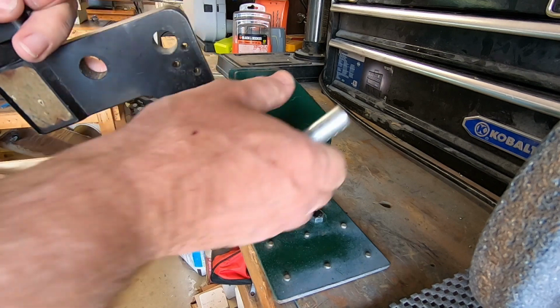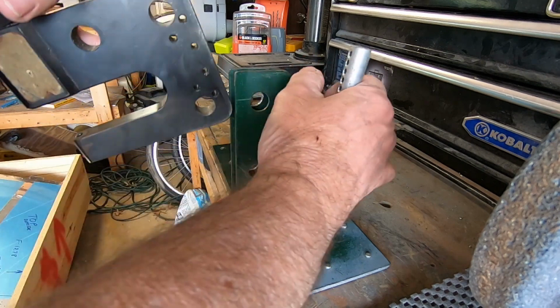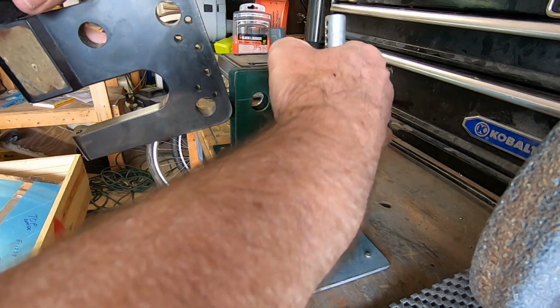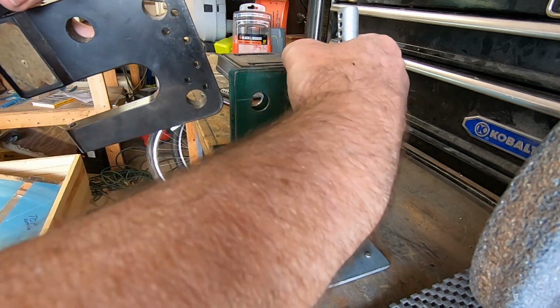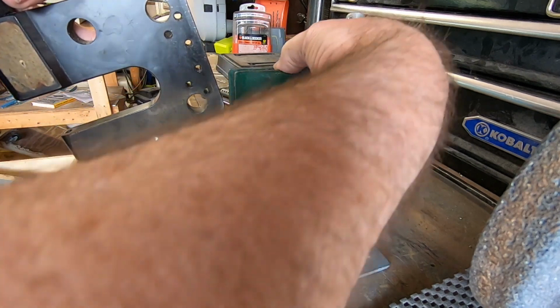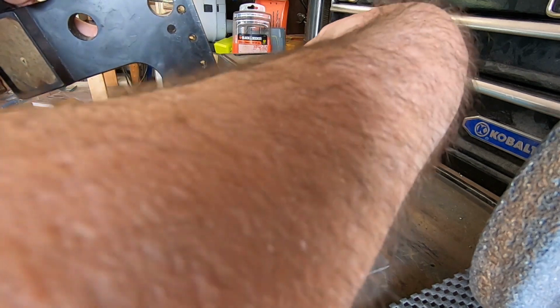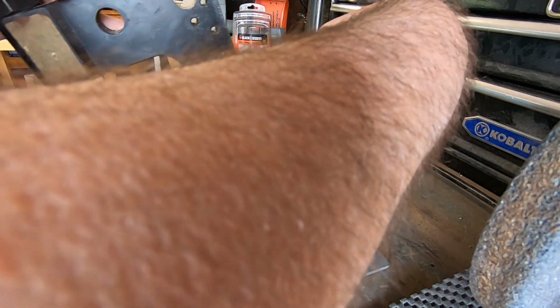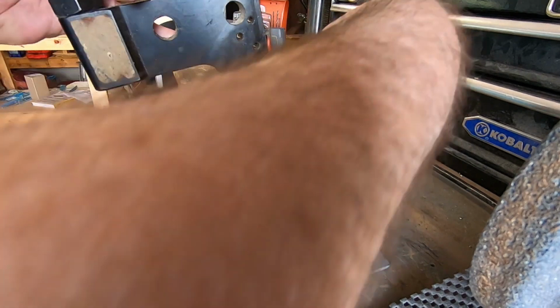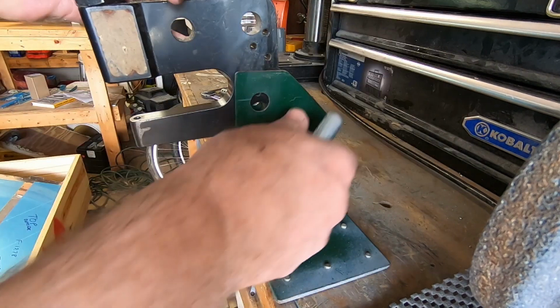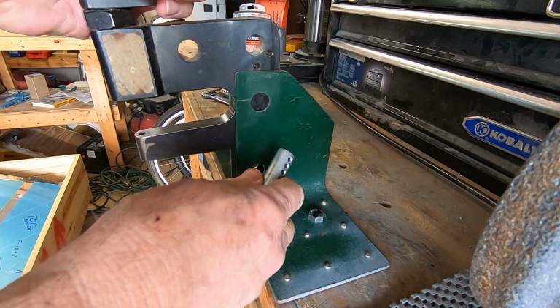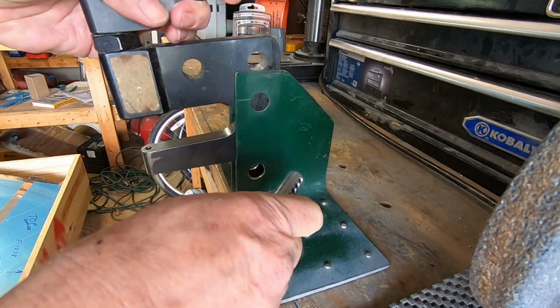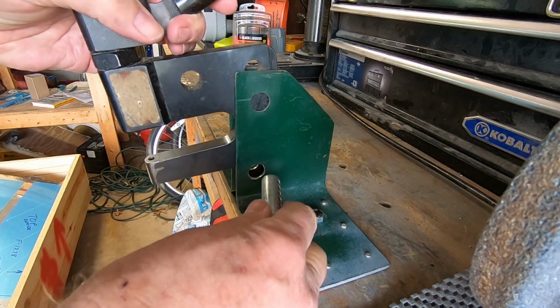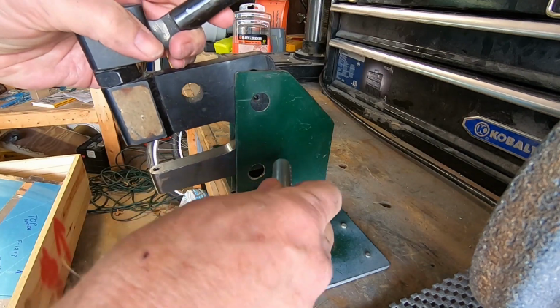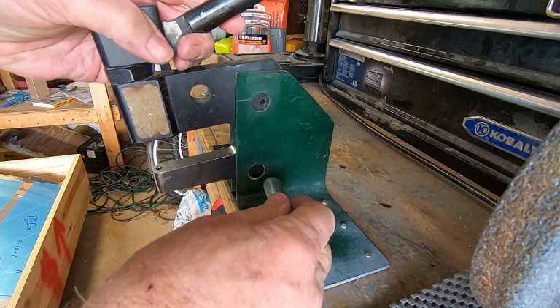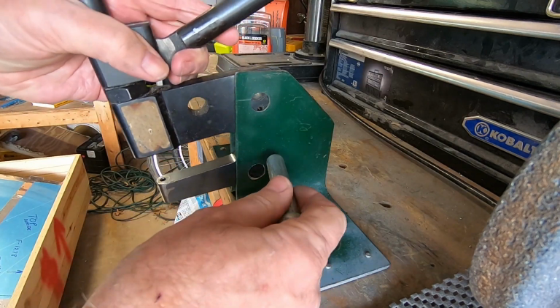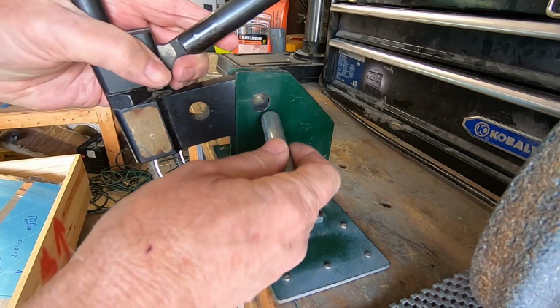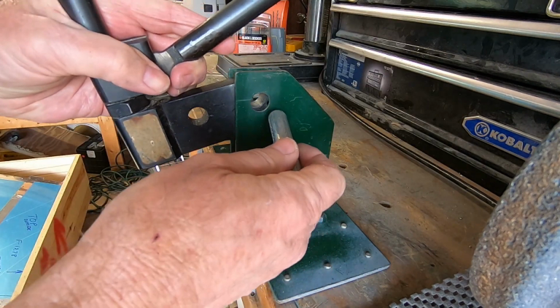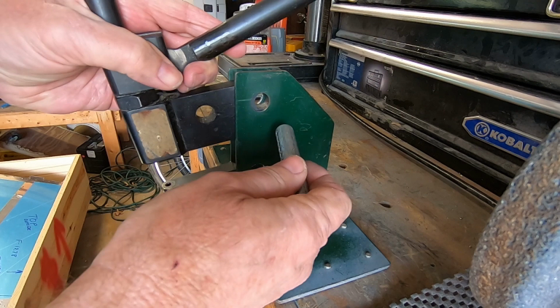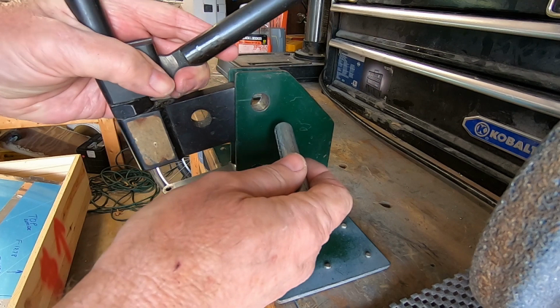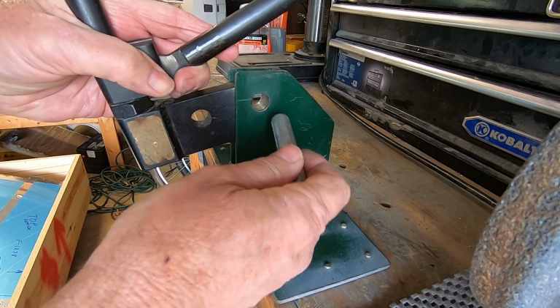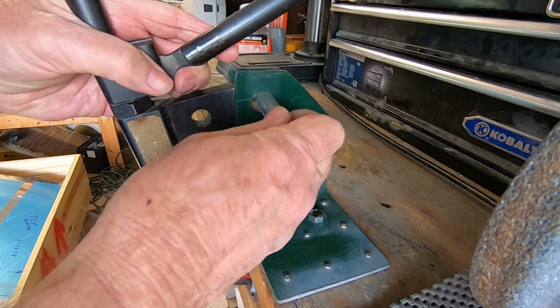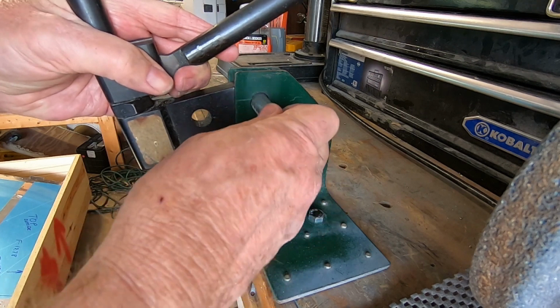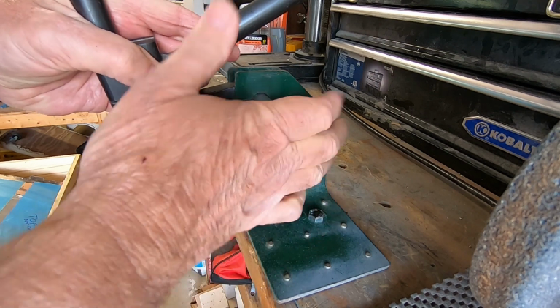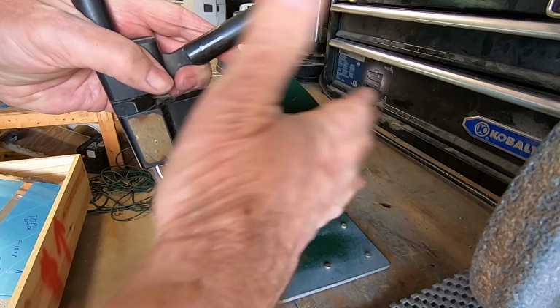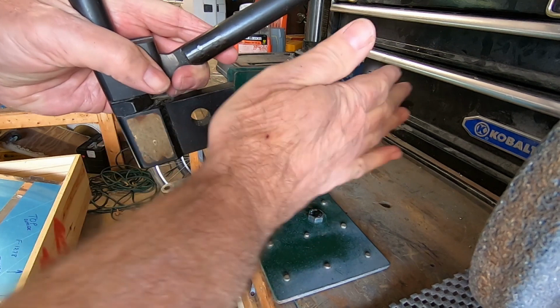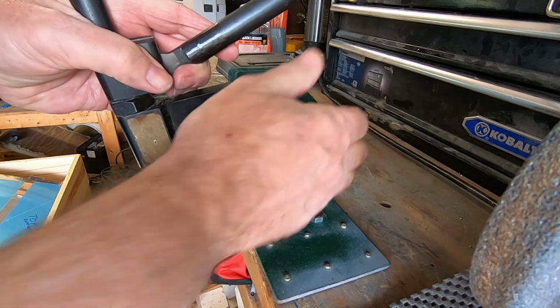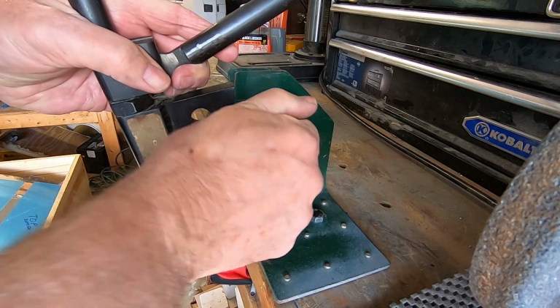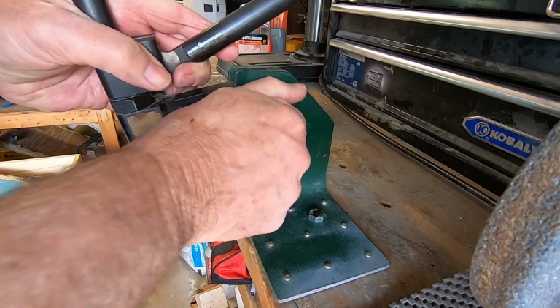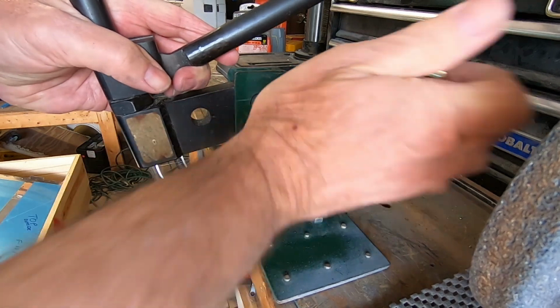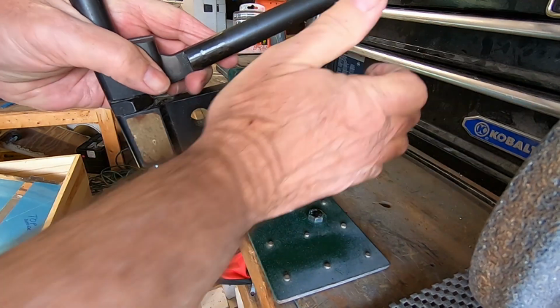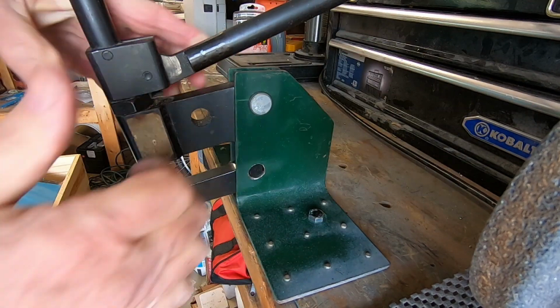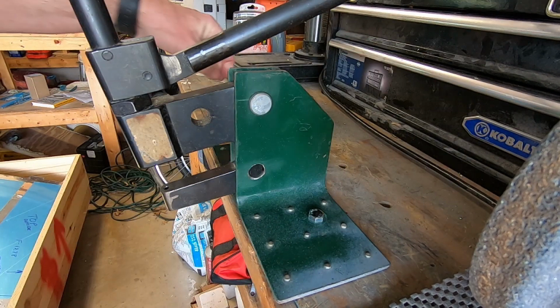I found these oversized pins and cotter keys at Lowe's. They were in that wide array of pull-out drawers in the nuts and bolts section of the store.